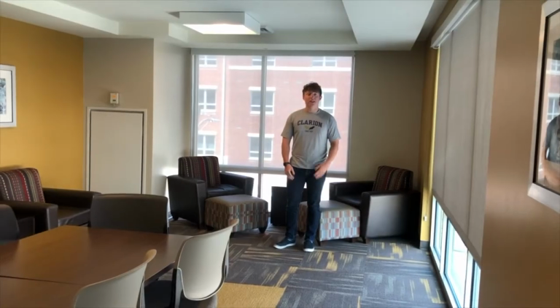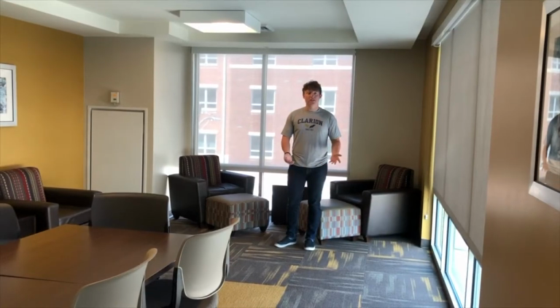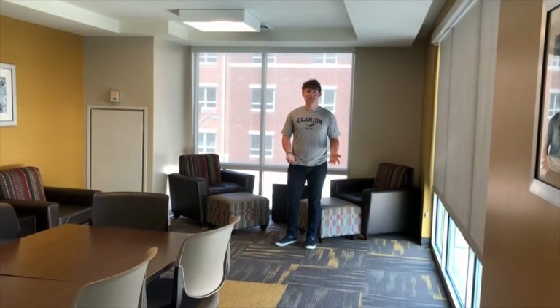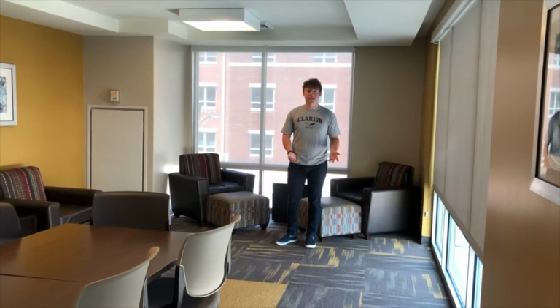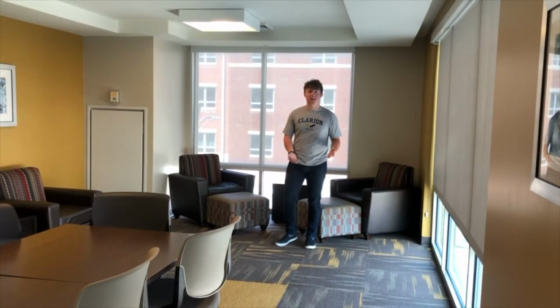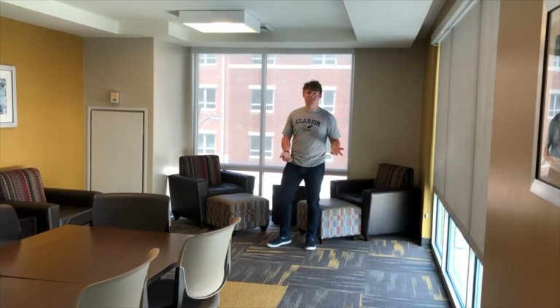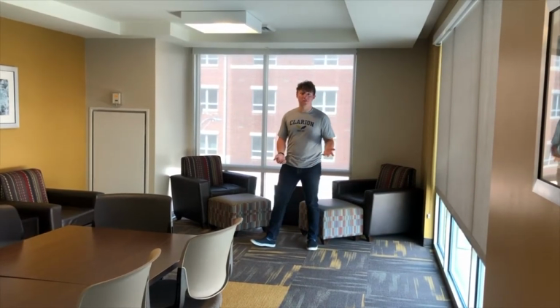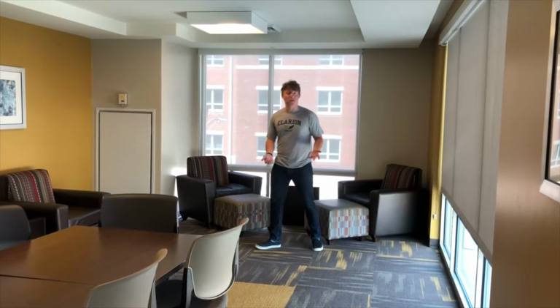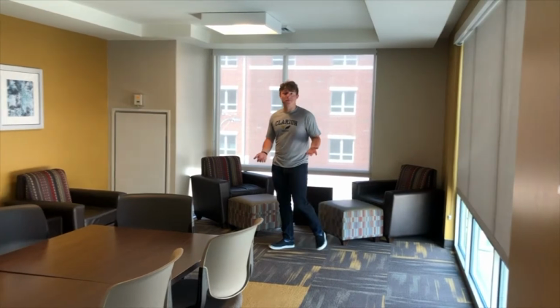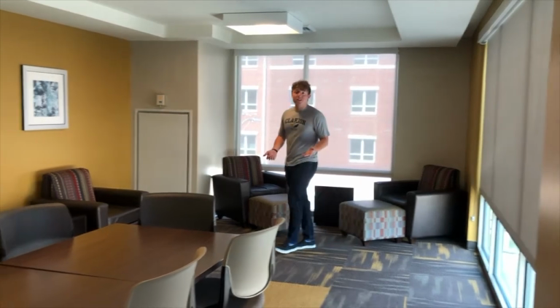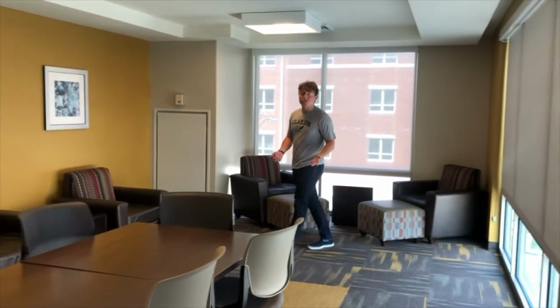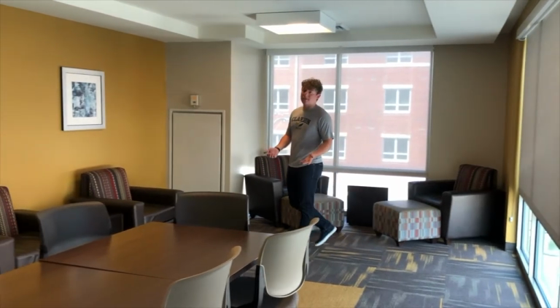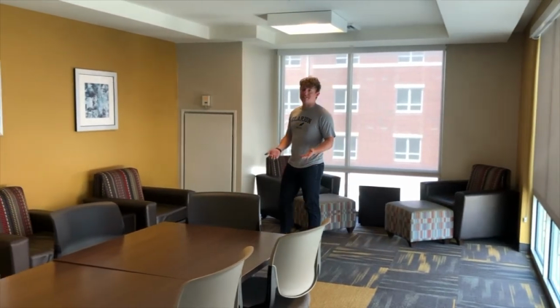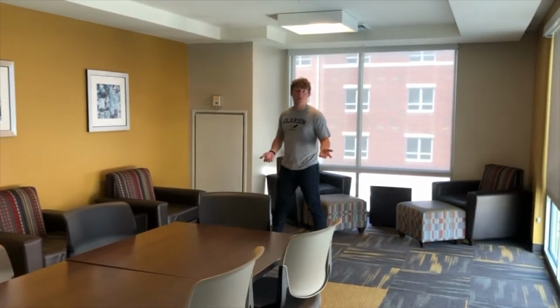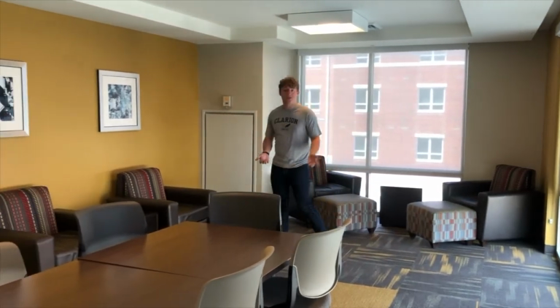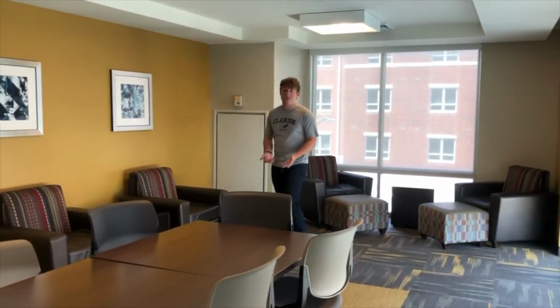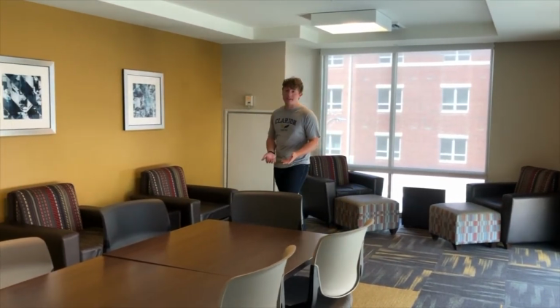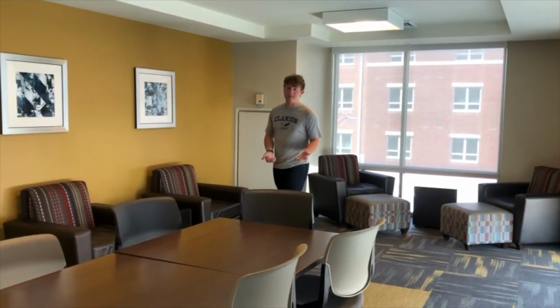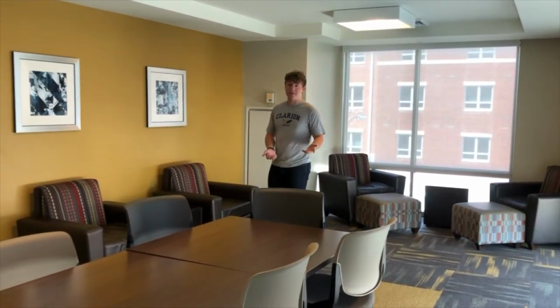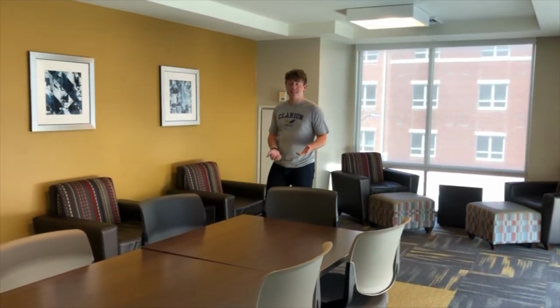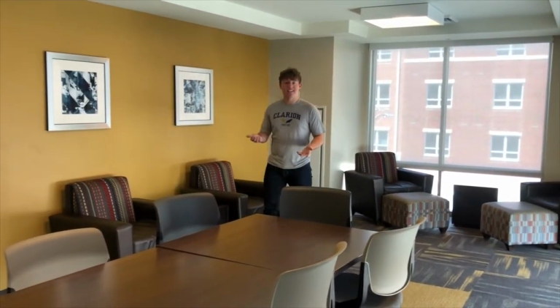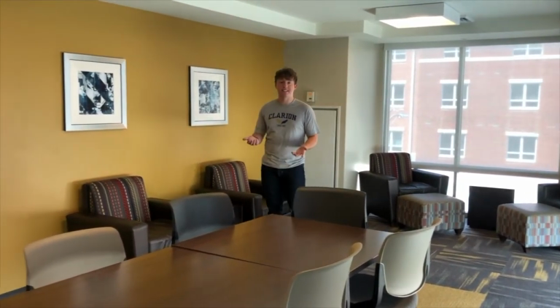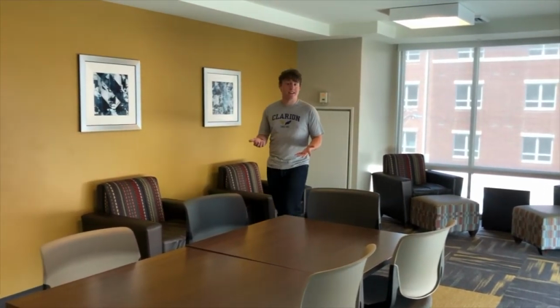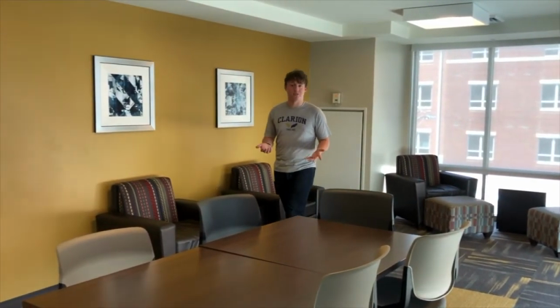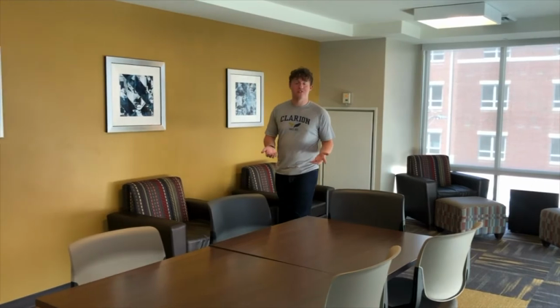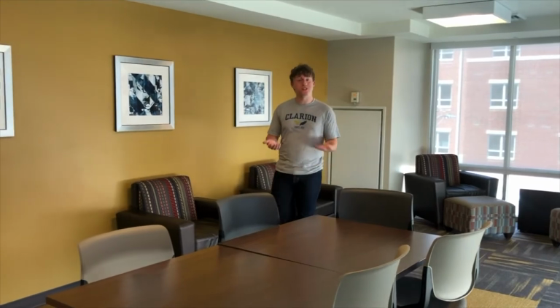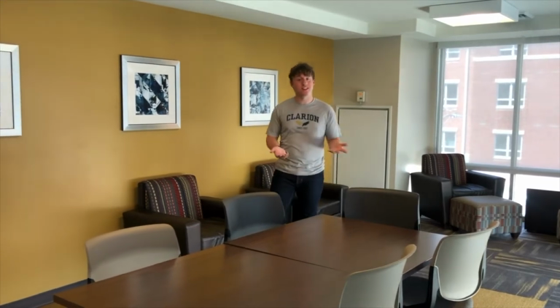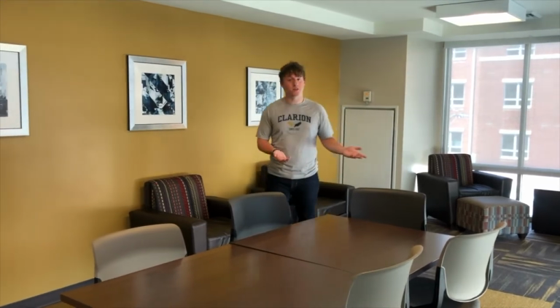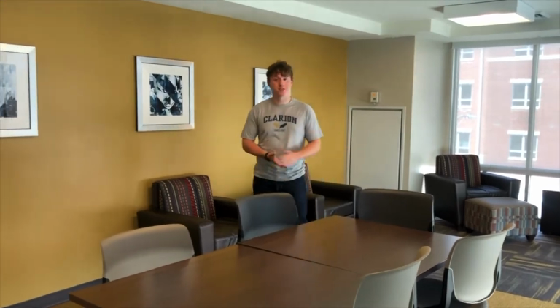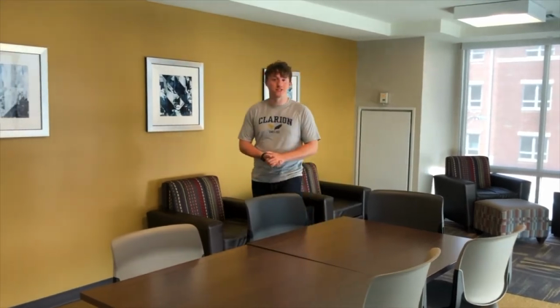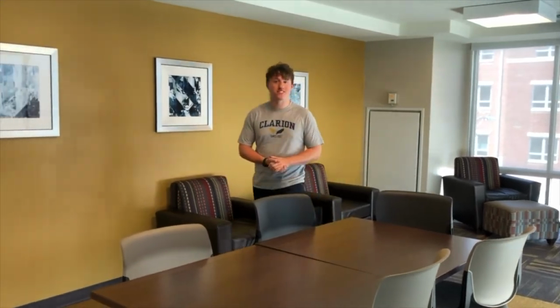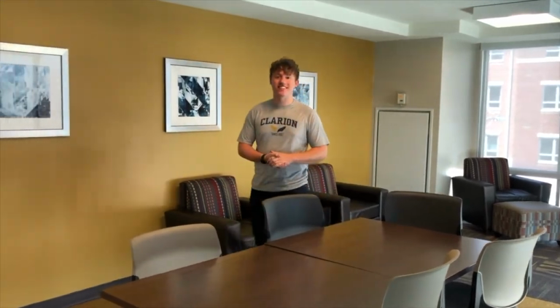There are two study lounges on each of the floors as well. Students can come here if they don't want to walk all the way up to the library. The glass is made semi-soundproof, to be sure that it's a quiet space for students to study.